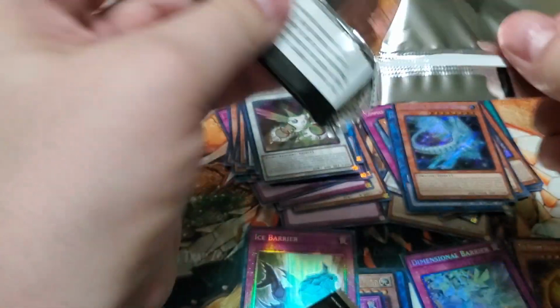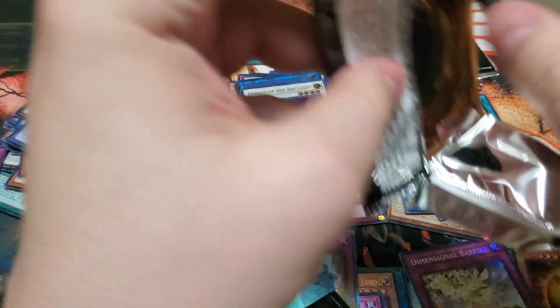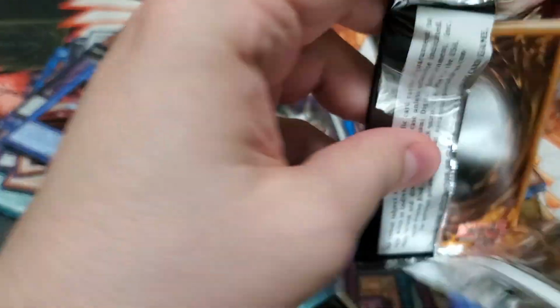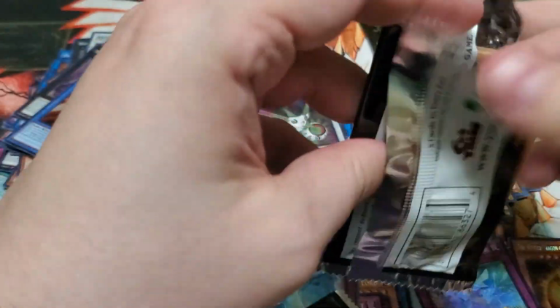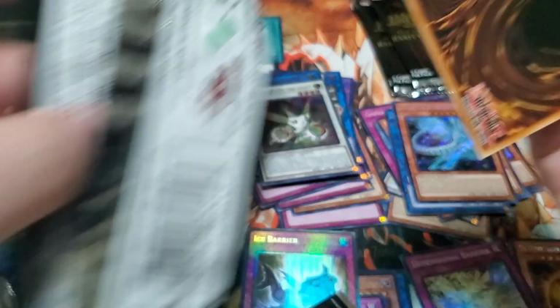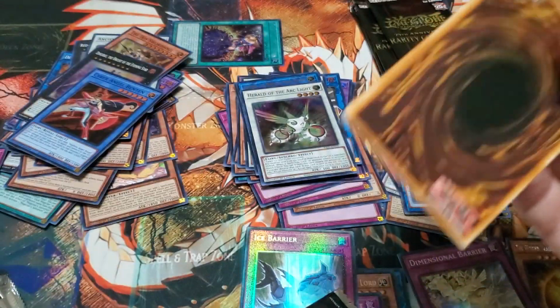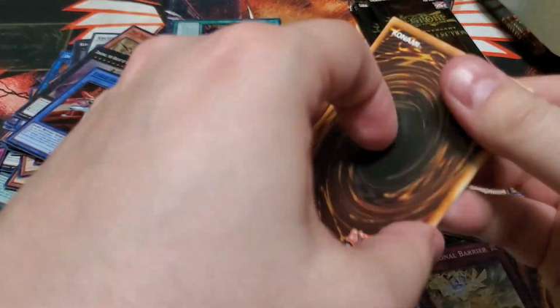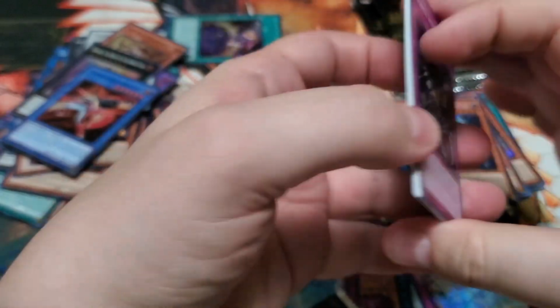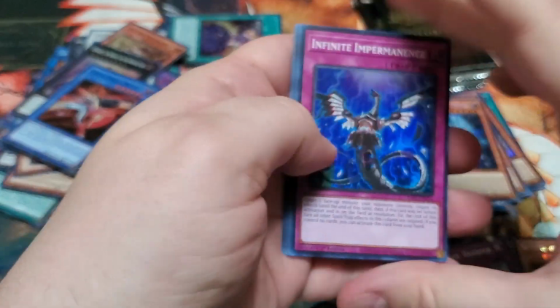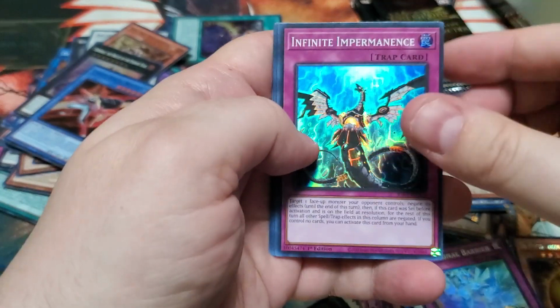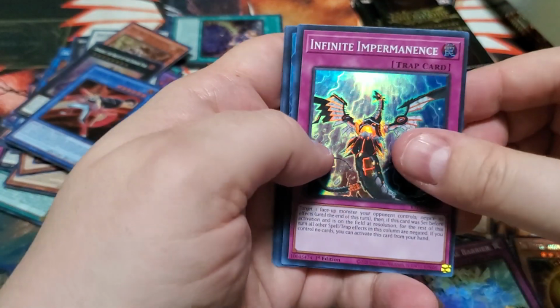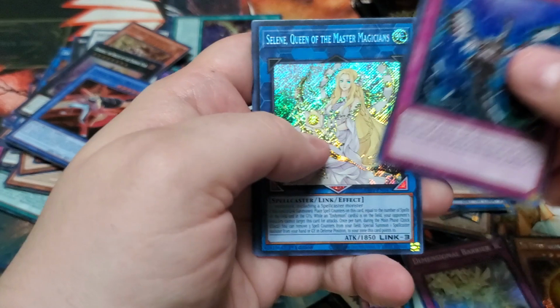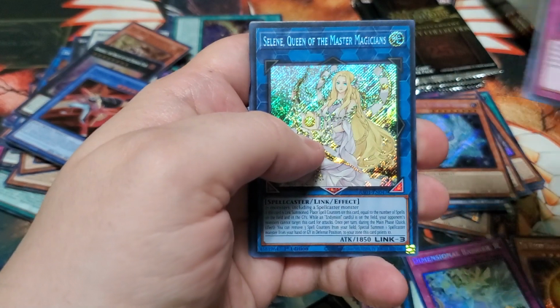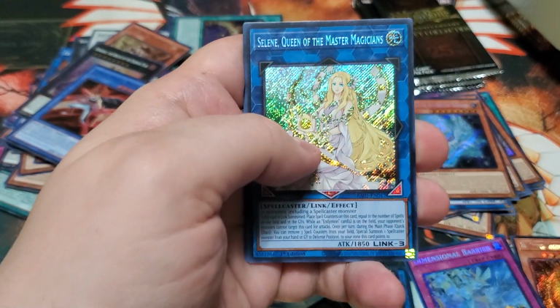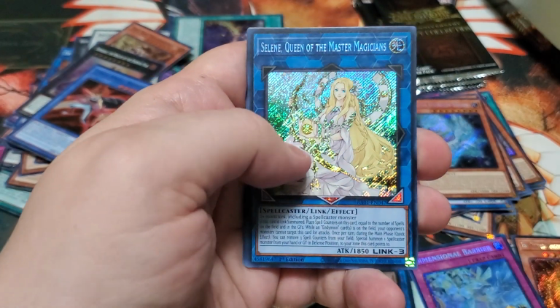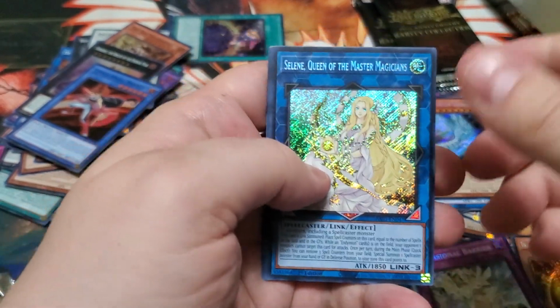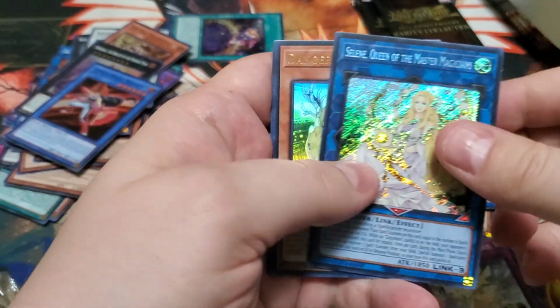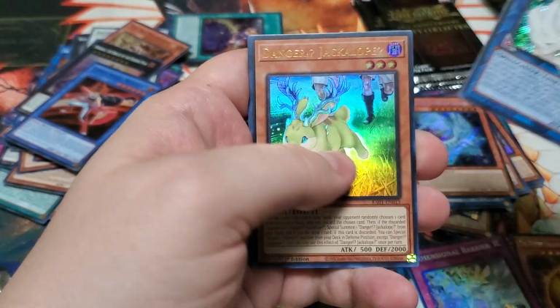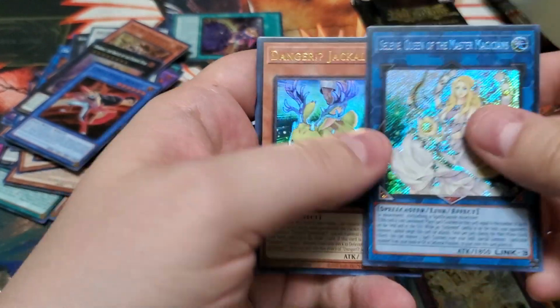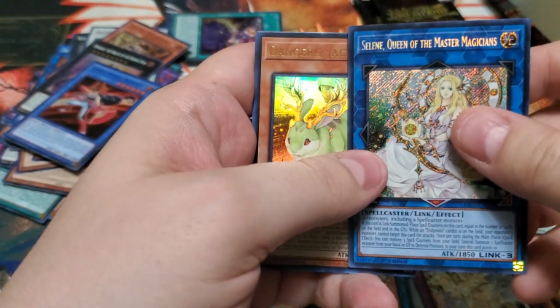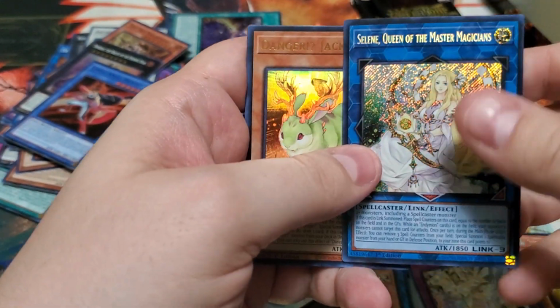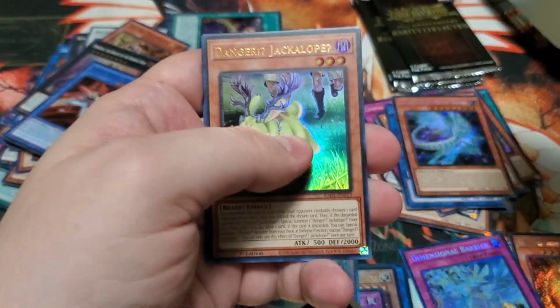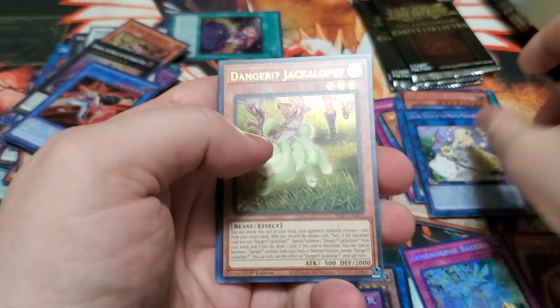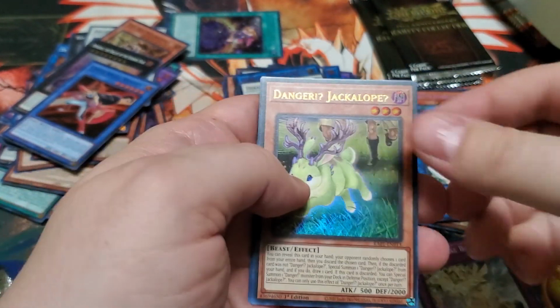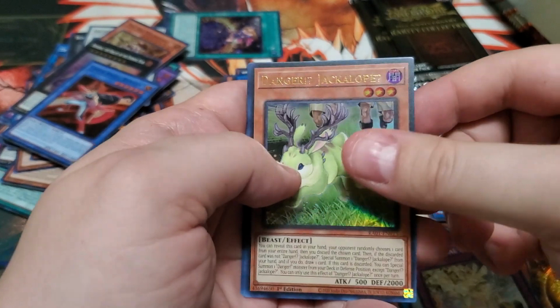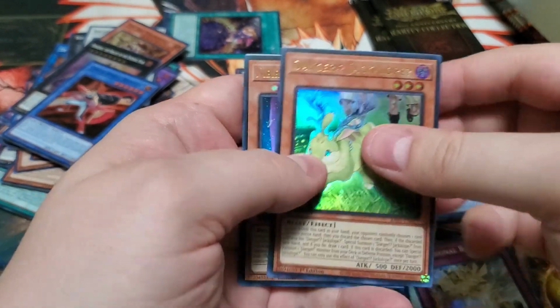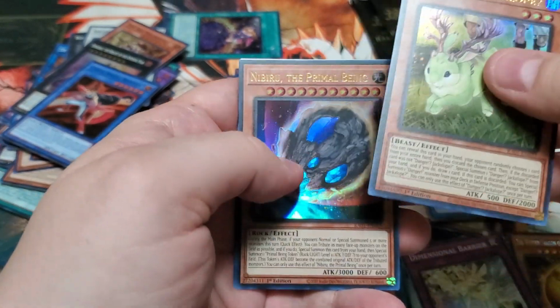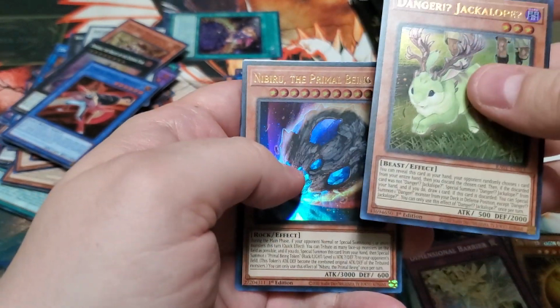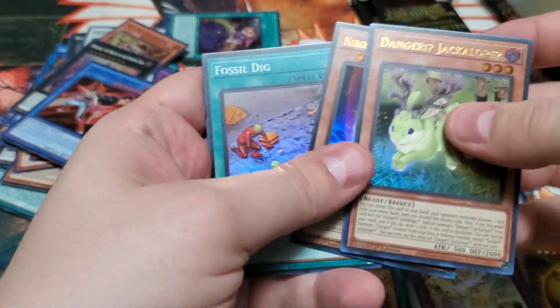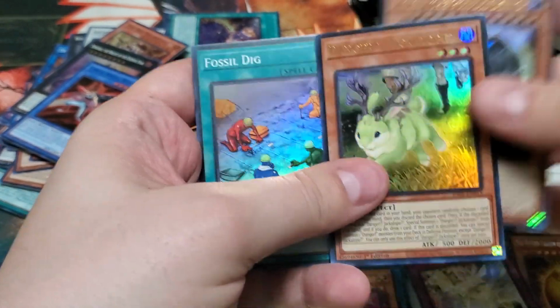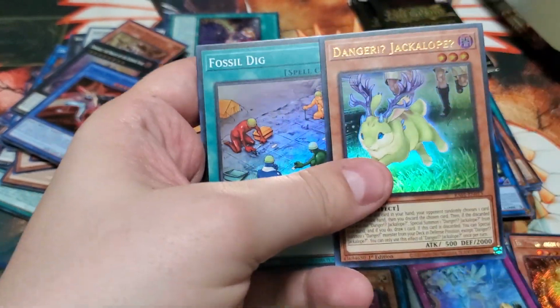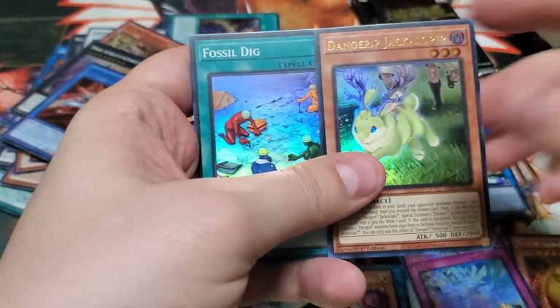Almost done with this box, guys. Infinite Permanence. Selene — is she a regular Secret? Yeah. Danger Jackalope, Nibiru, and Fossil Dig.